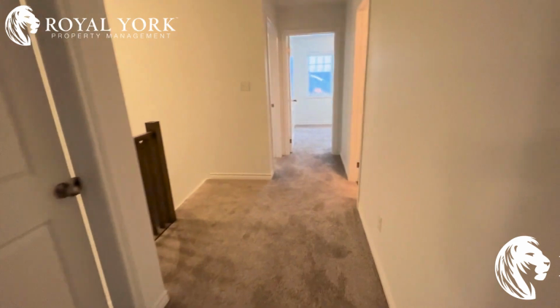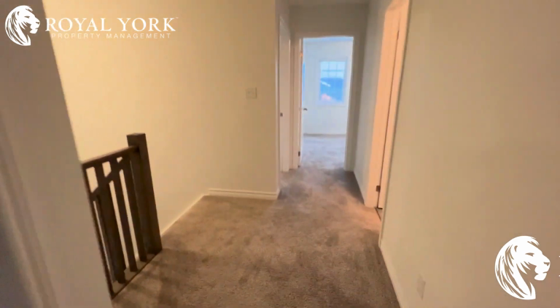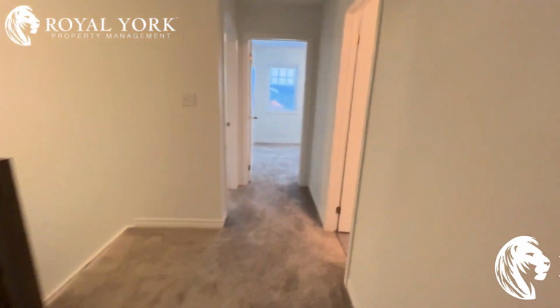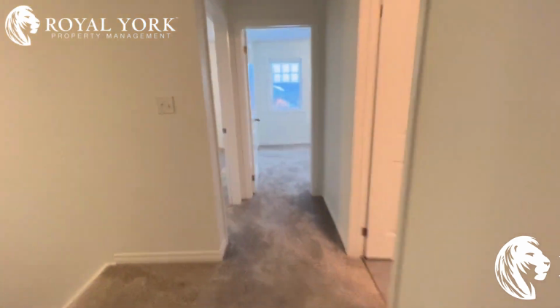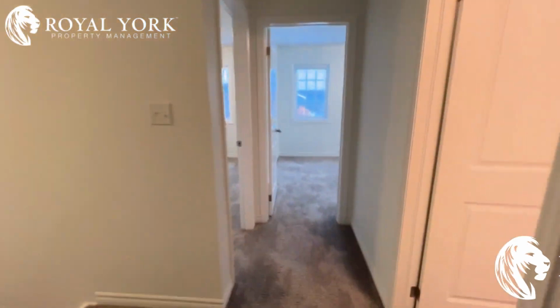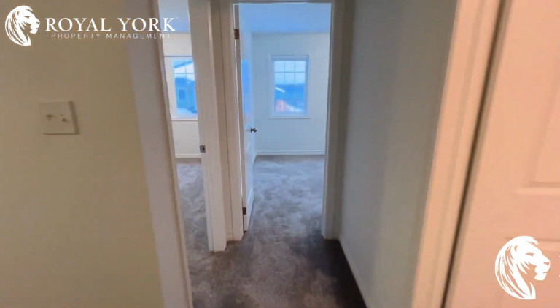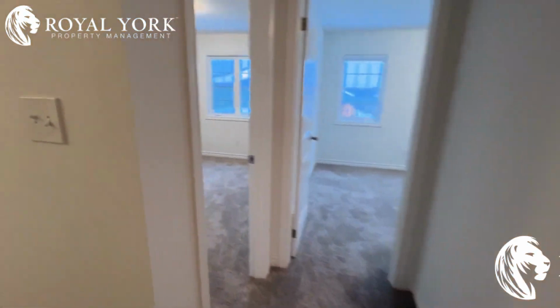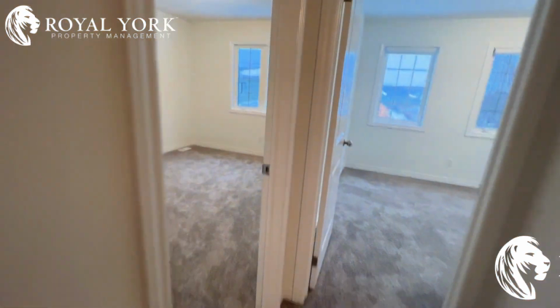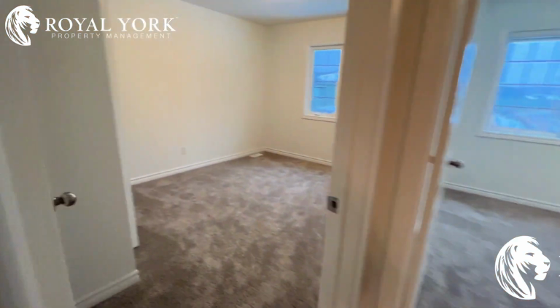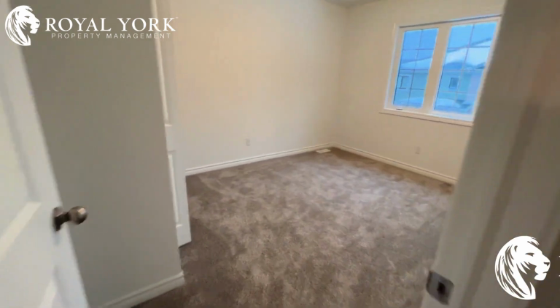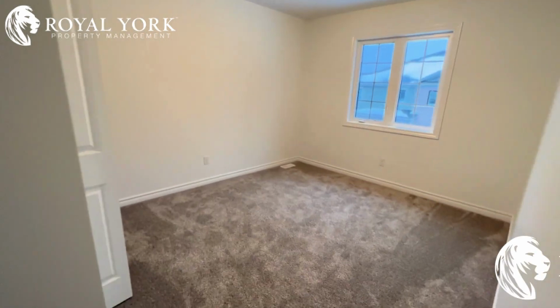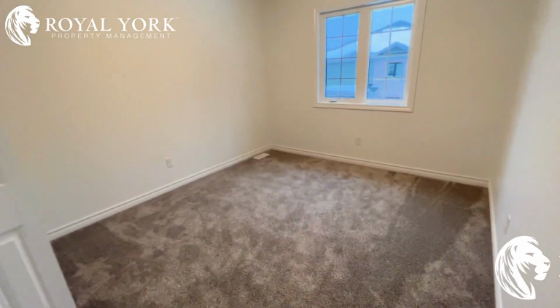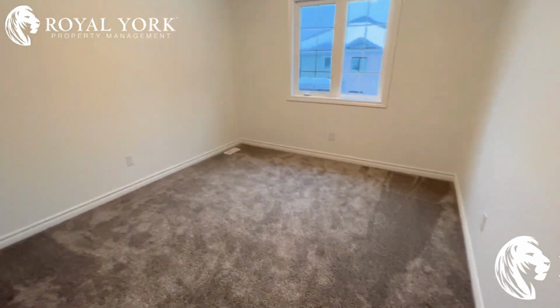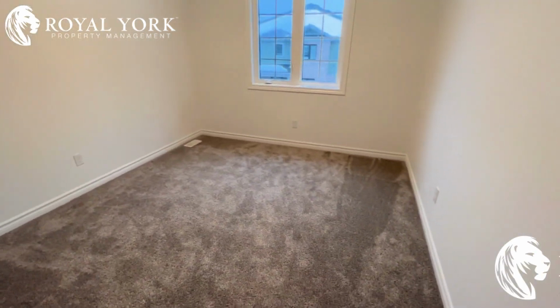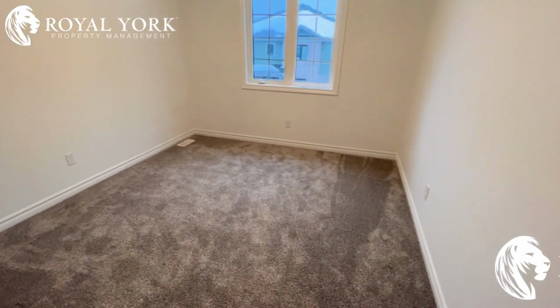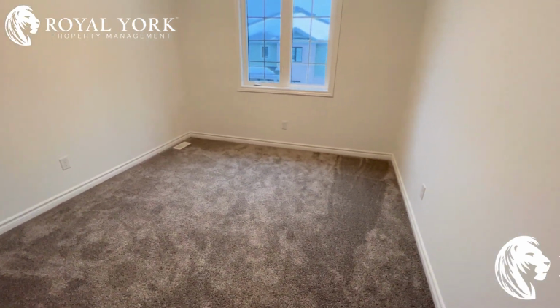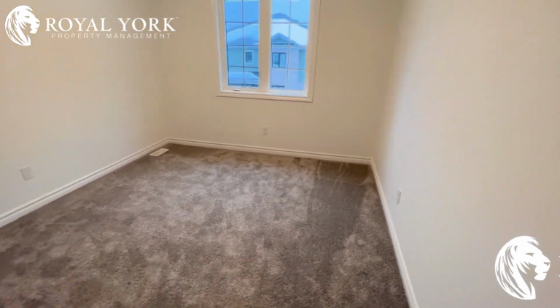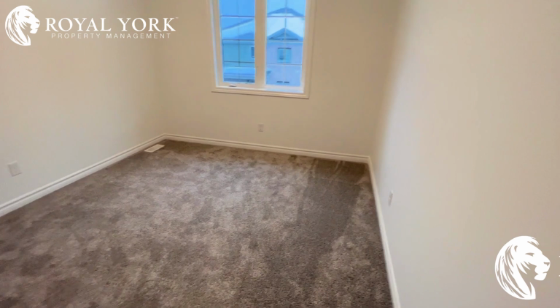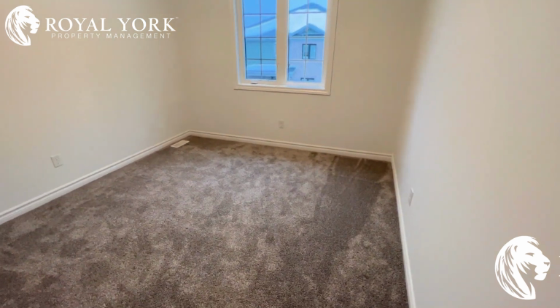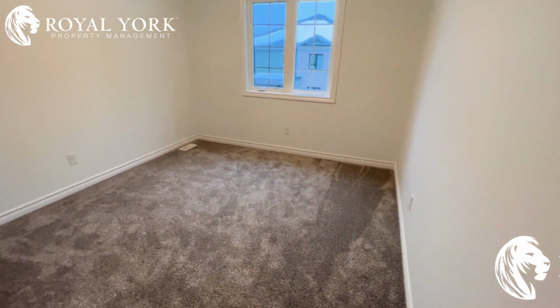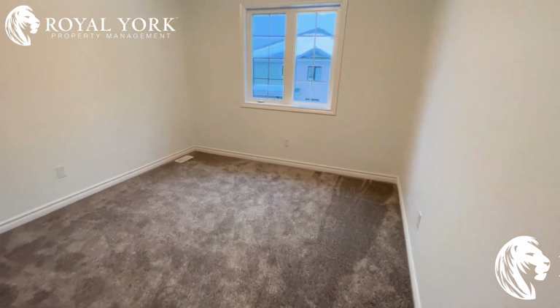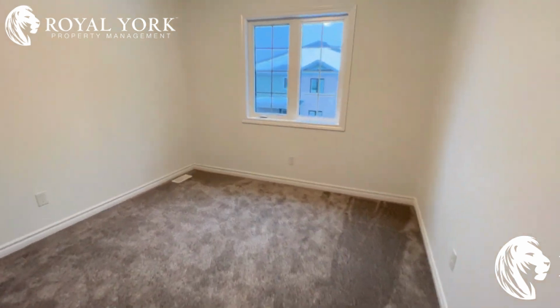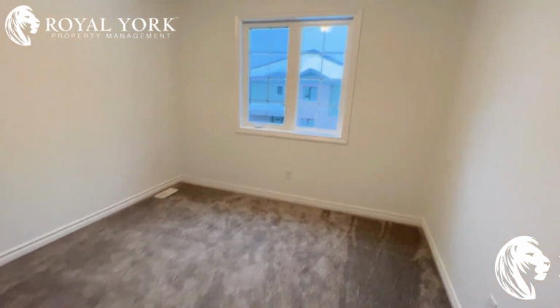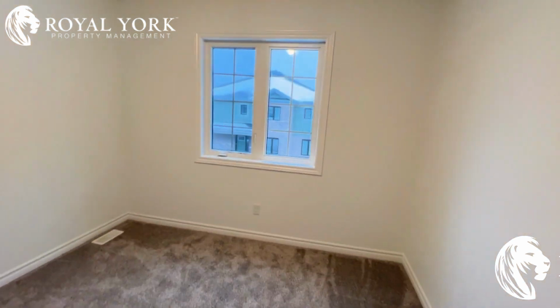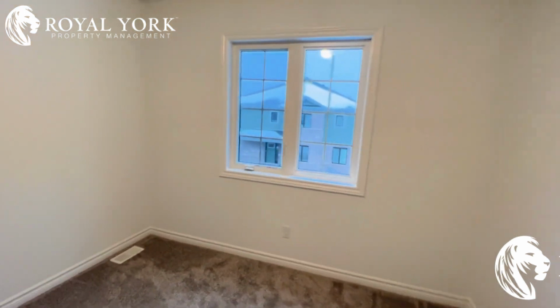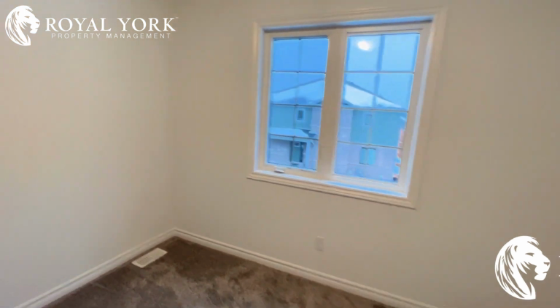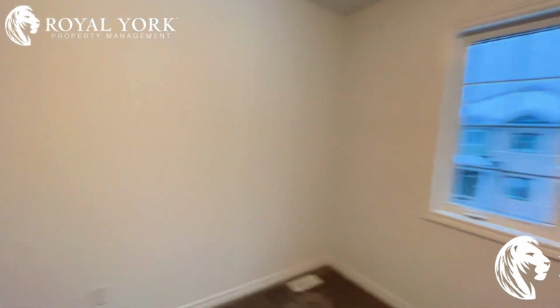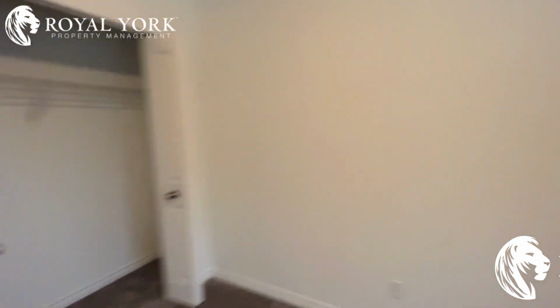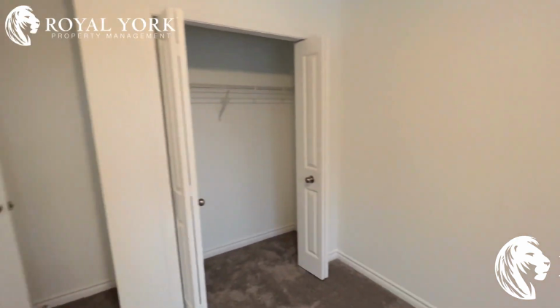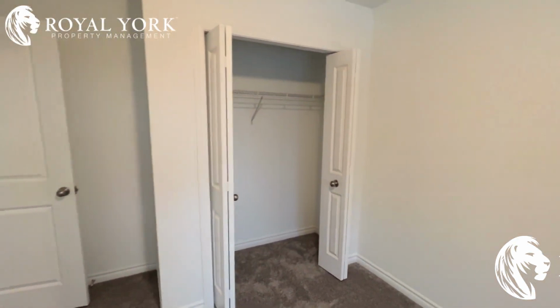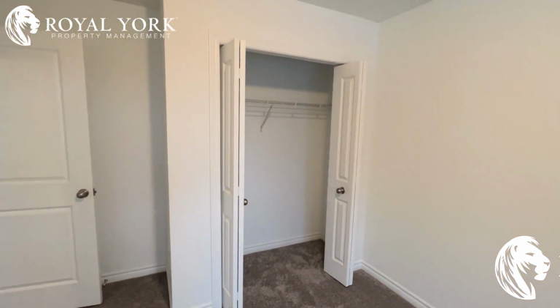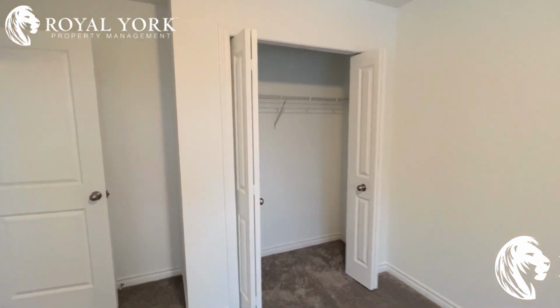As we make our way through, we have our third bedroom. Again, all these bedrooms are huge — you can fit a queen-size bed in here, no problem. Nice windows and, of course, a nice big closet.